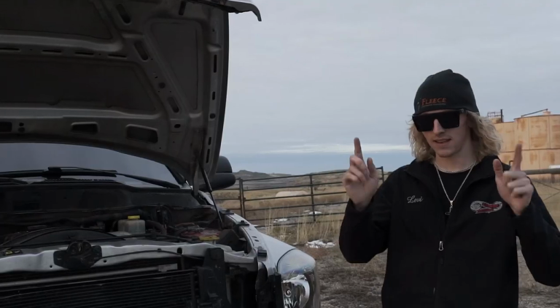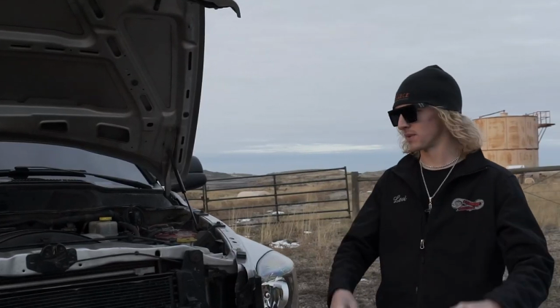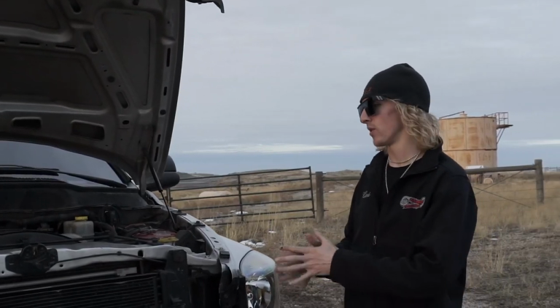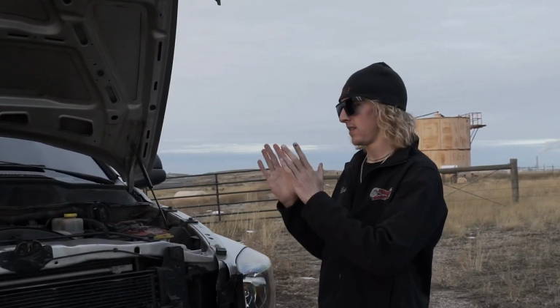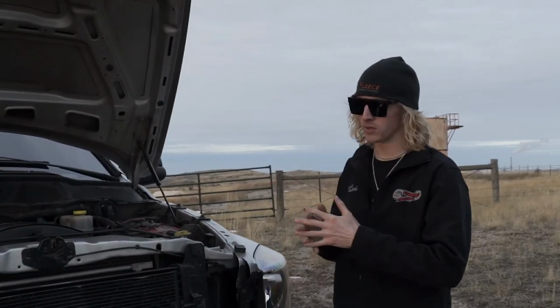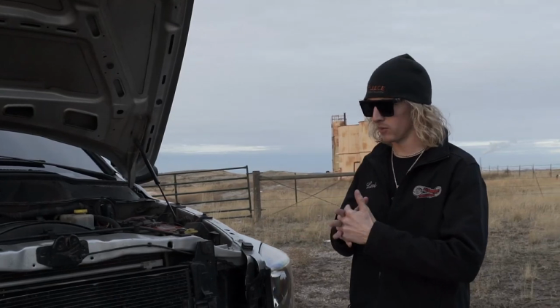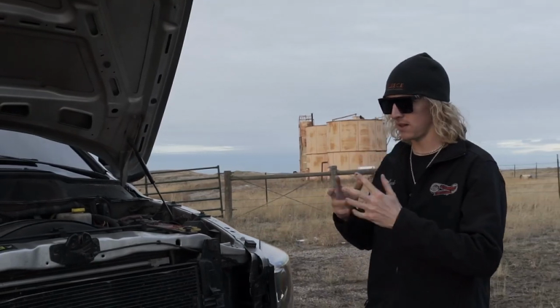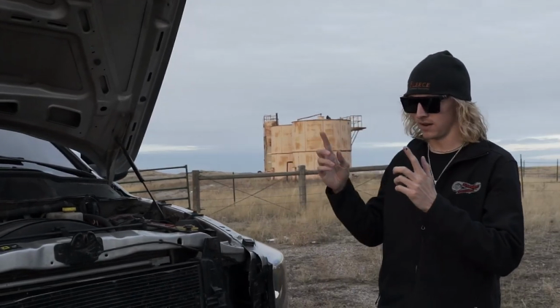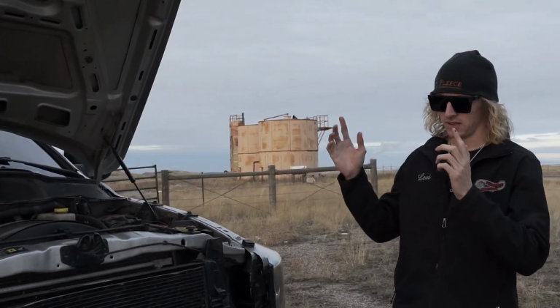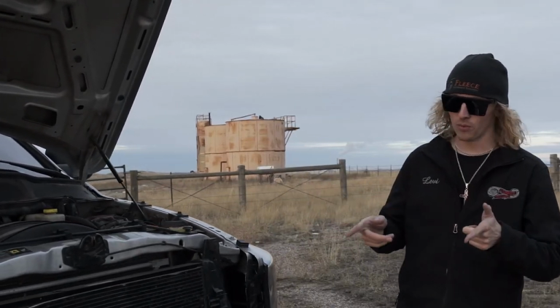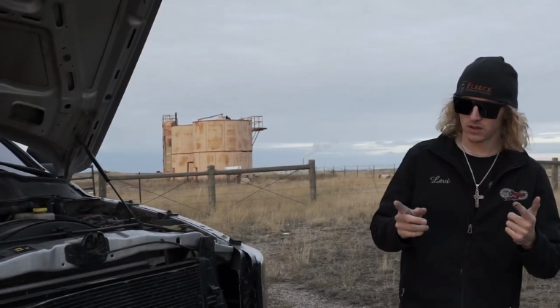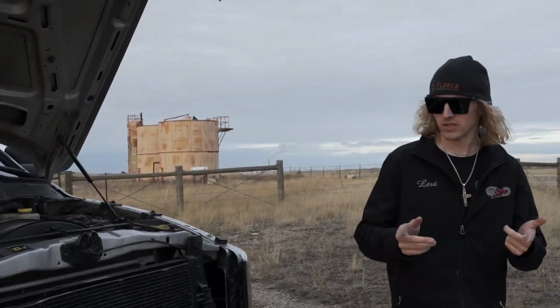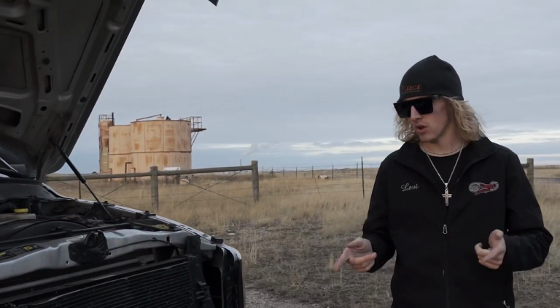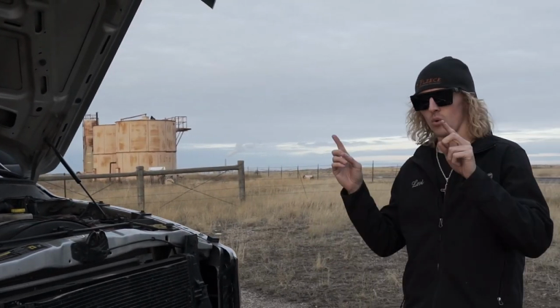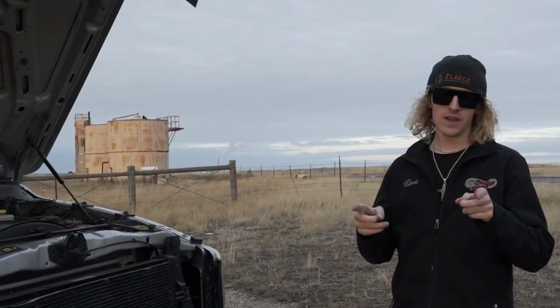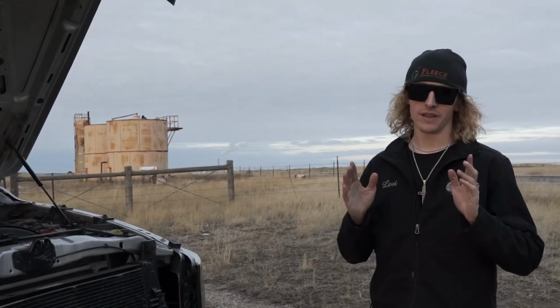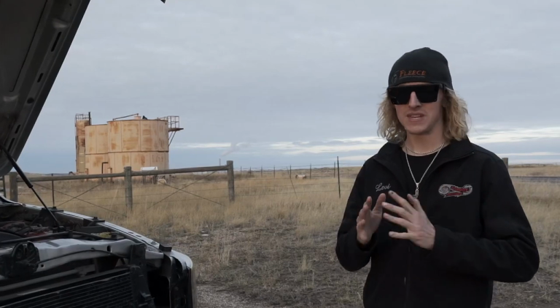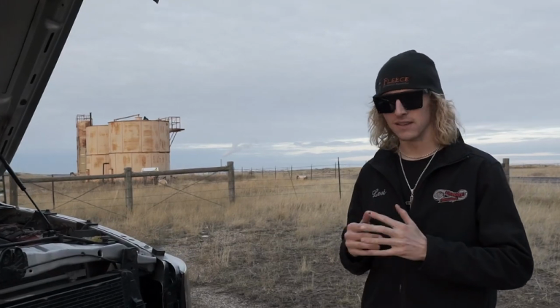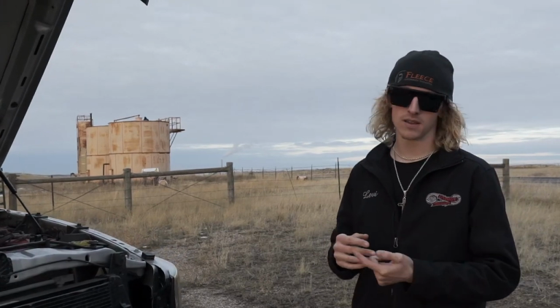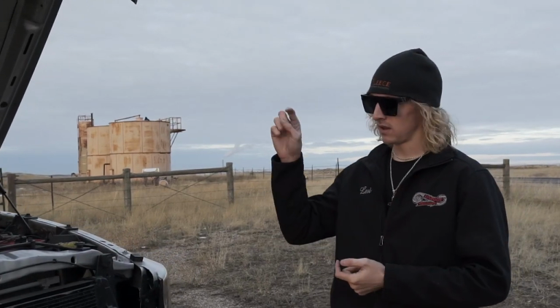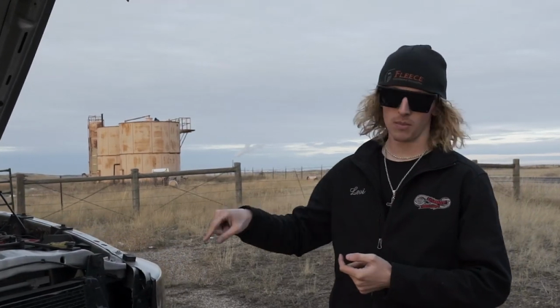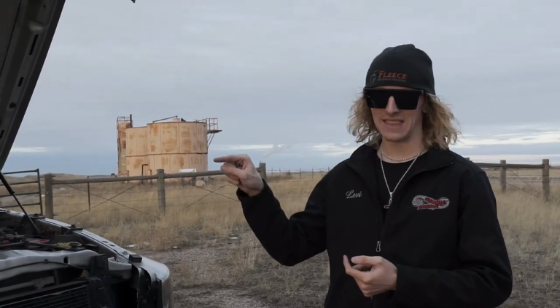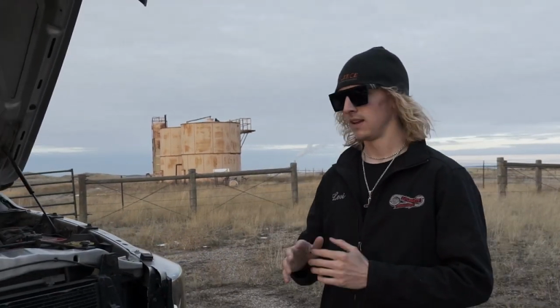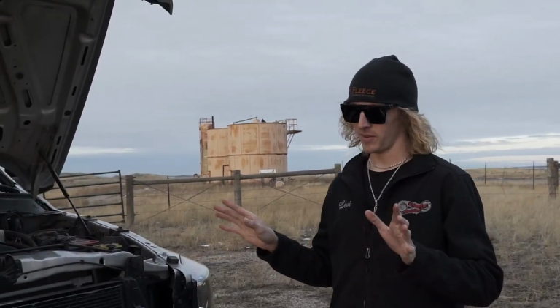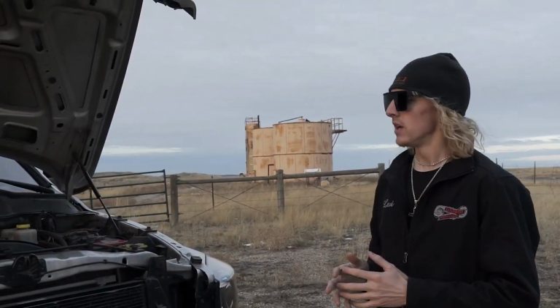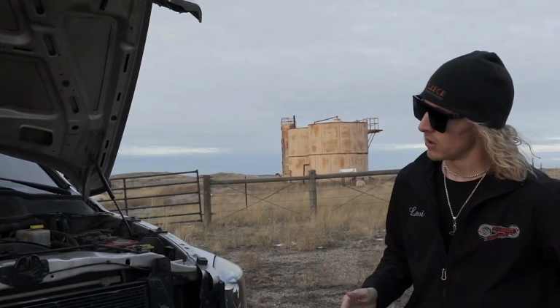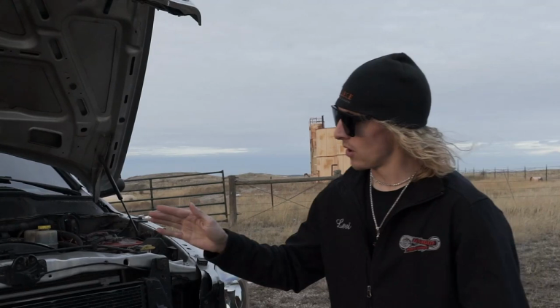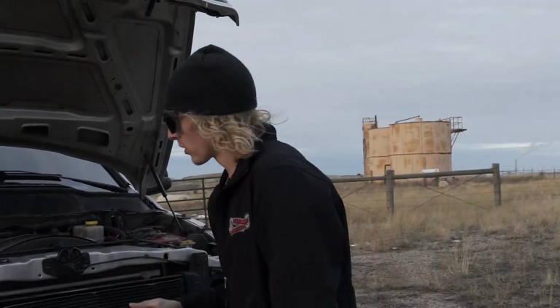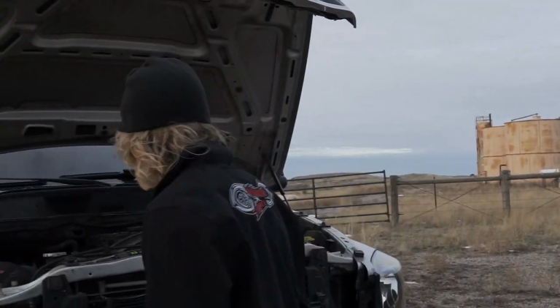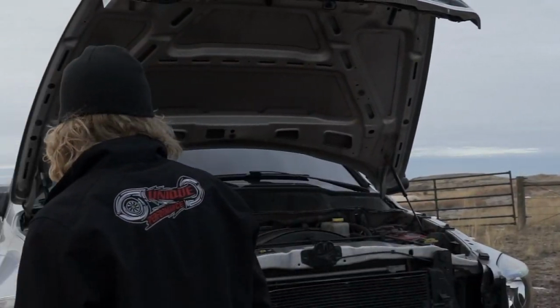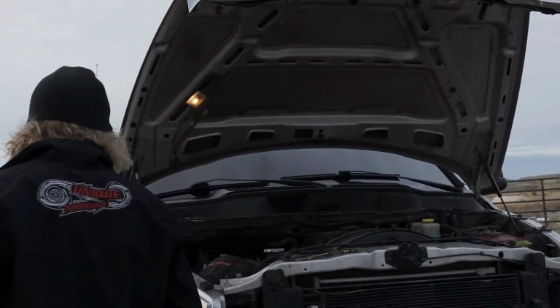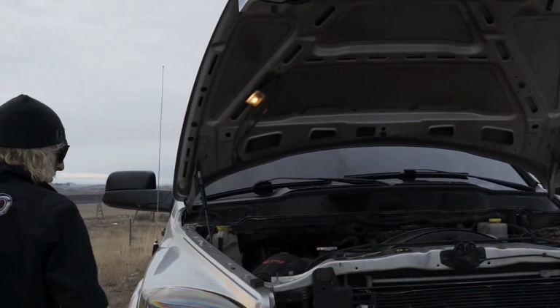Today I'm going to go over an 800 horsepower build recipe on the Nate Performances 06 shop truck with 350,000 miles on the short block and the head. It's never been off. So I'm going to go over a quick hard parts list of what's done to this truck.